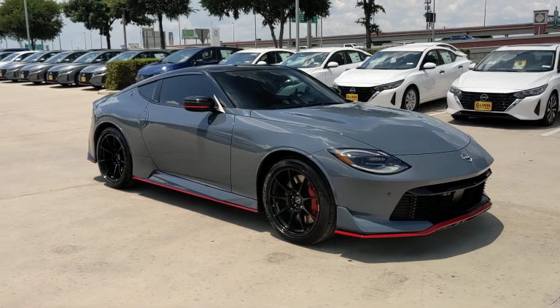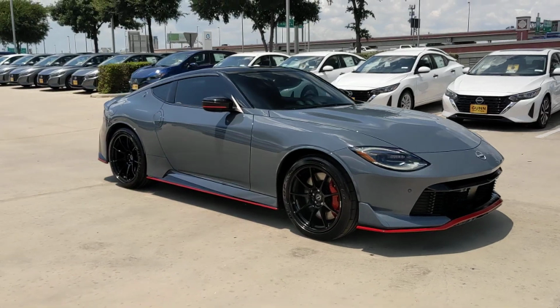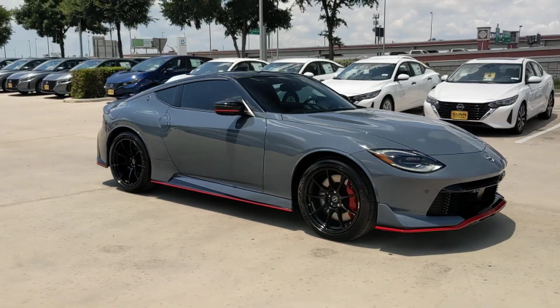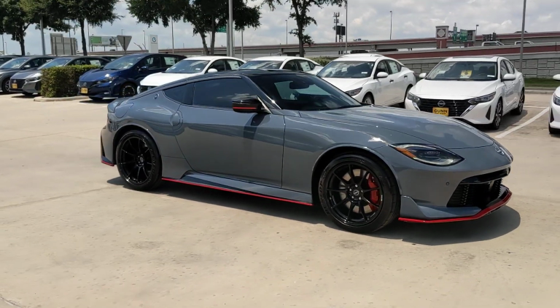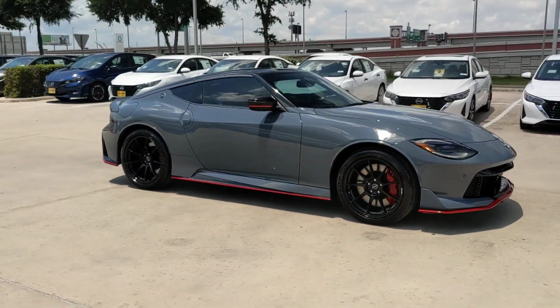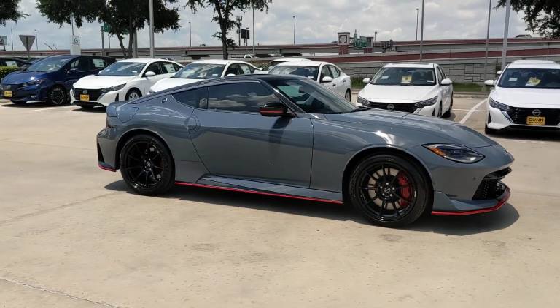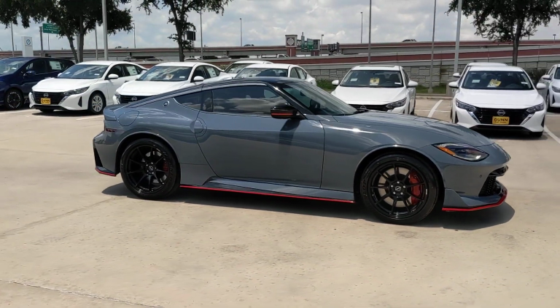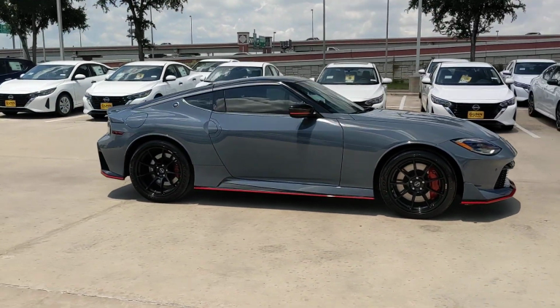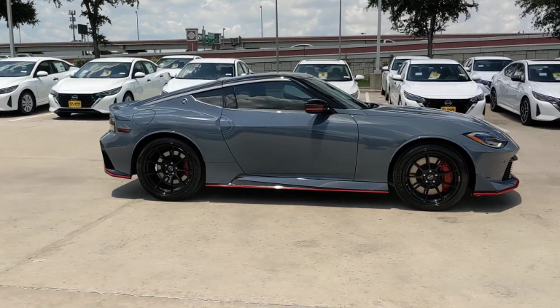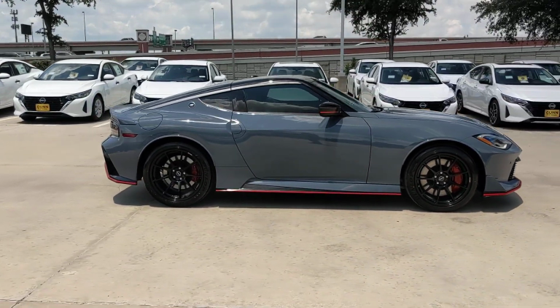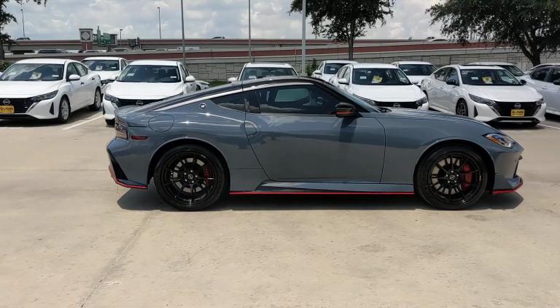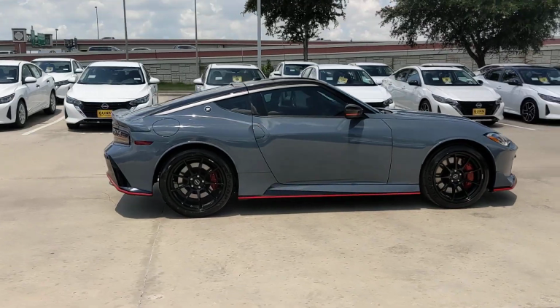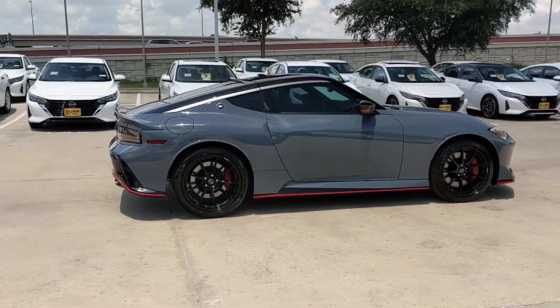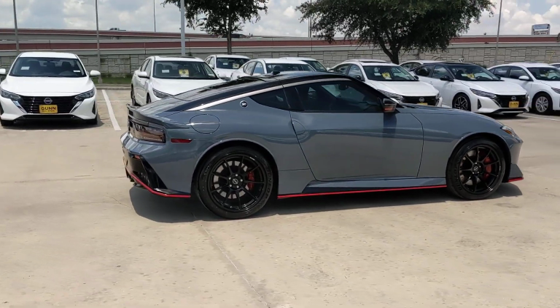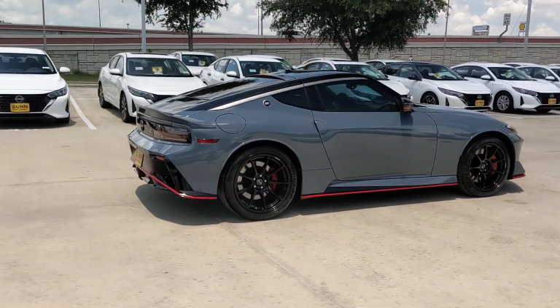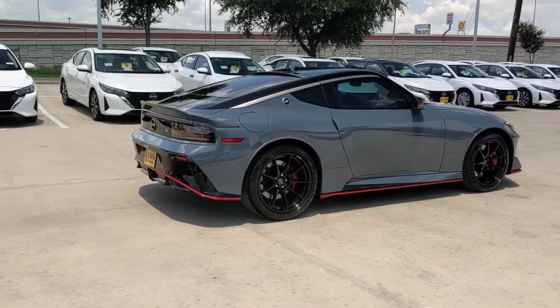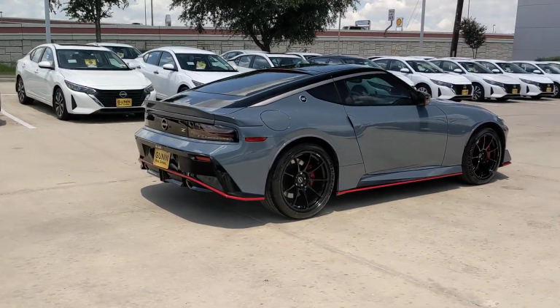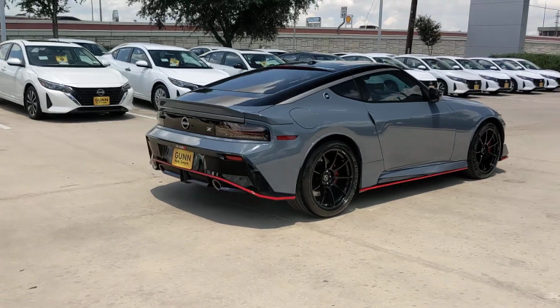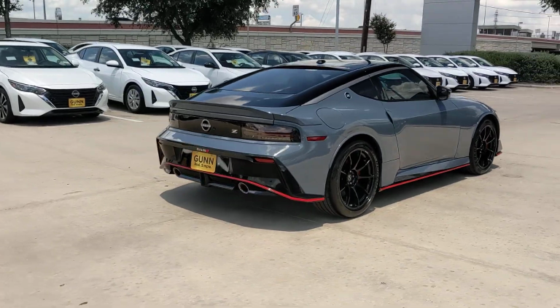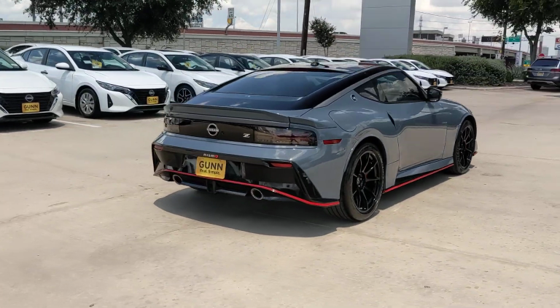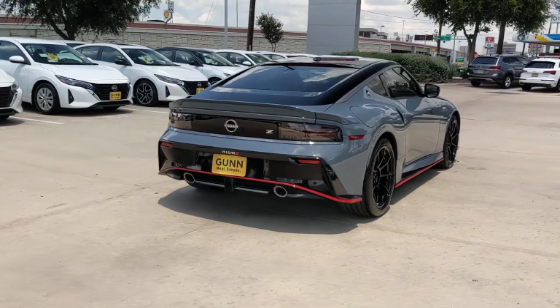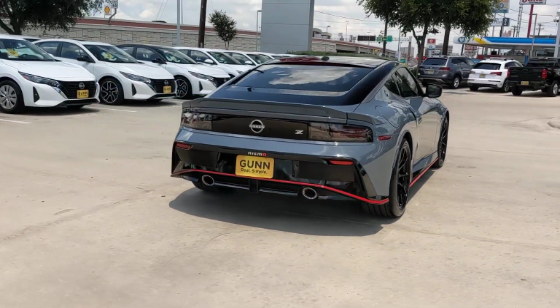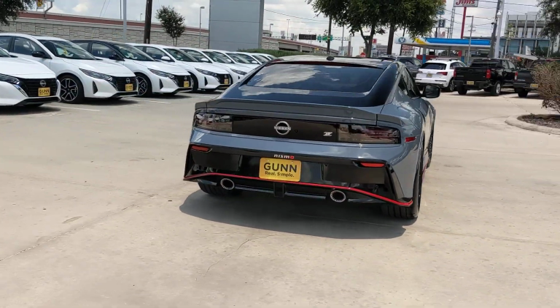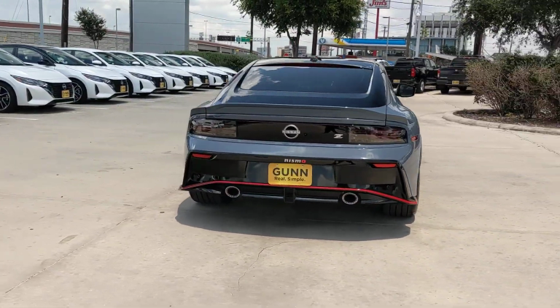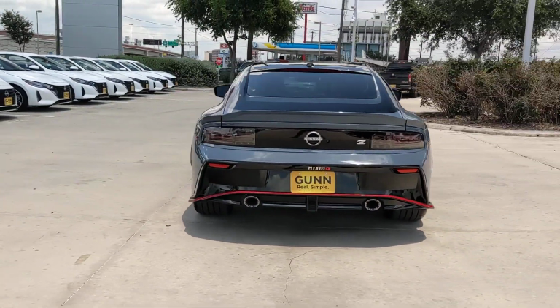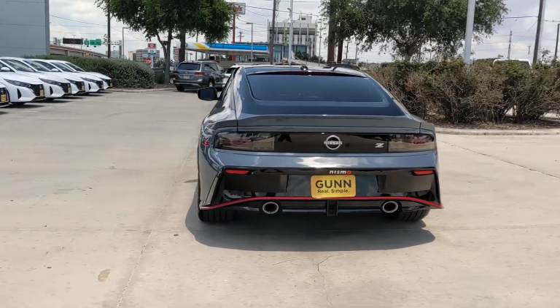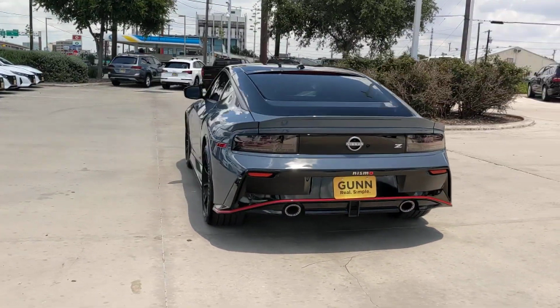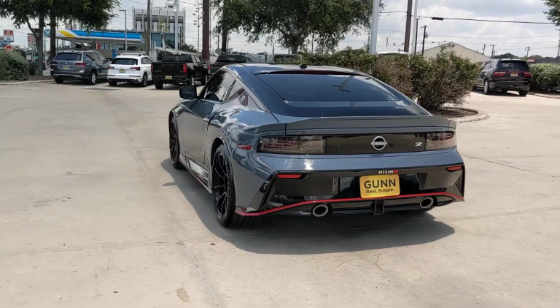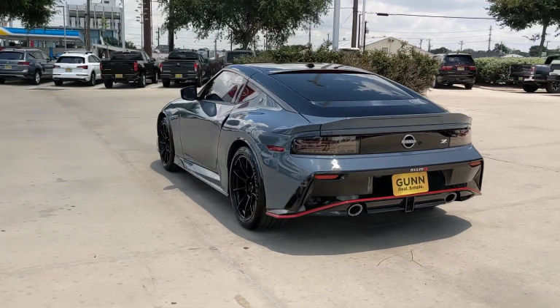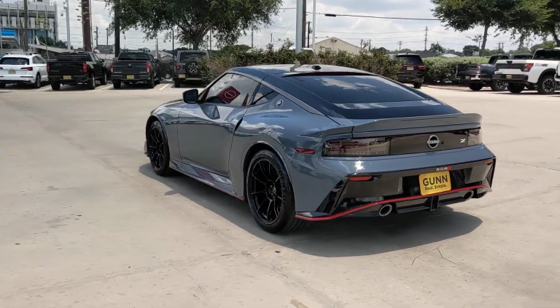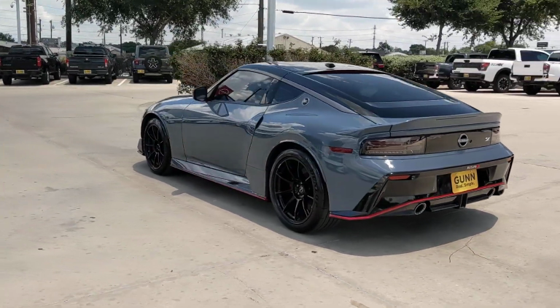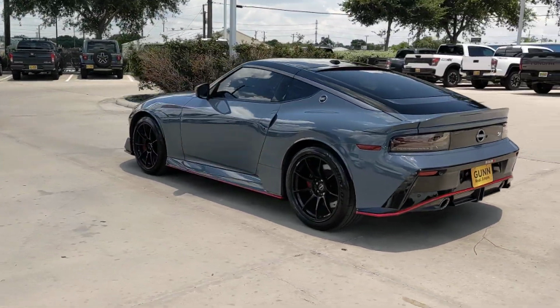Introducing the 2024 Nissan Z. This iconic Z offers gutsy acceleration, nimble handling, a refined cabin equipped with sought-after infotainment features, sporty styling, and a comfortable ride — all at a surprisingly affordable price.